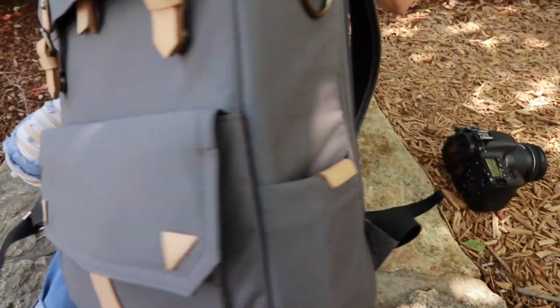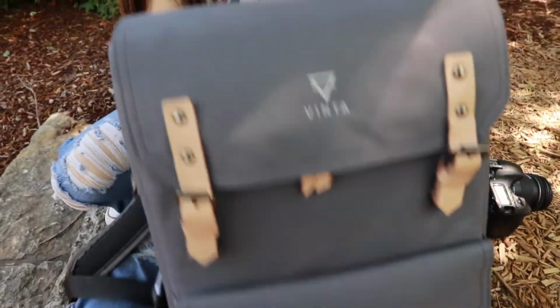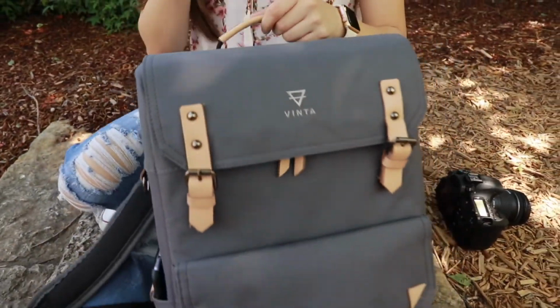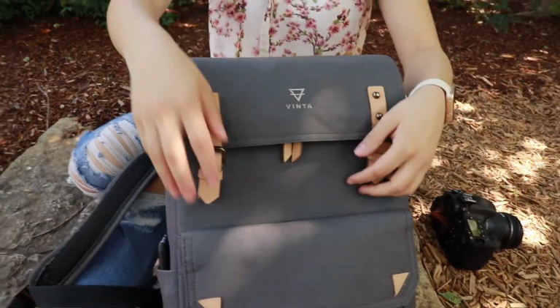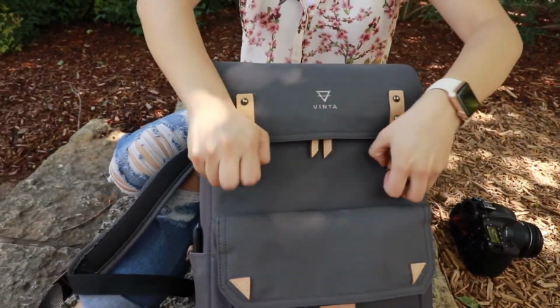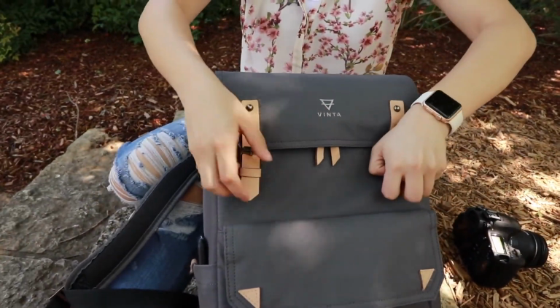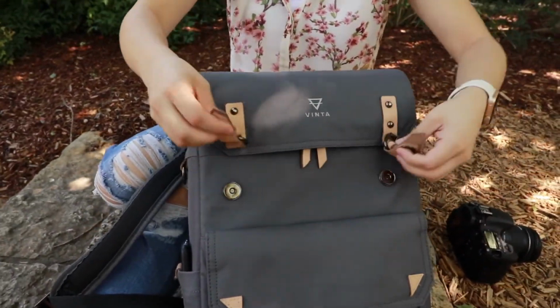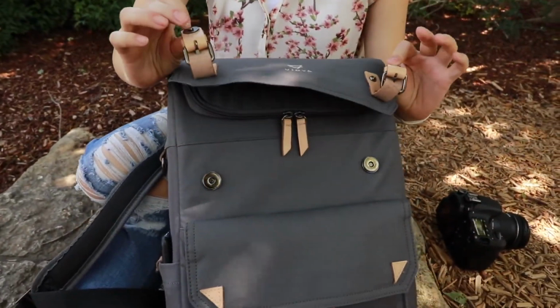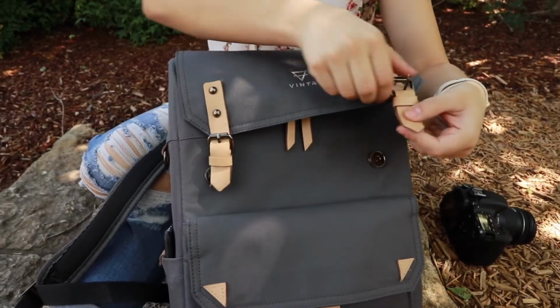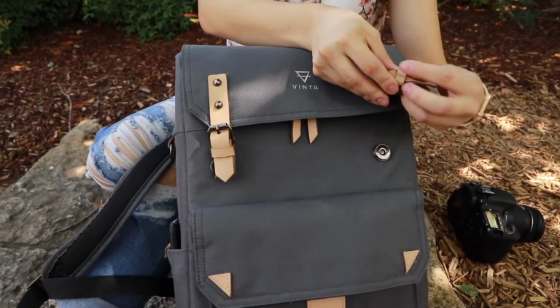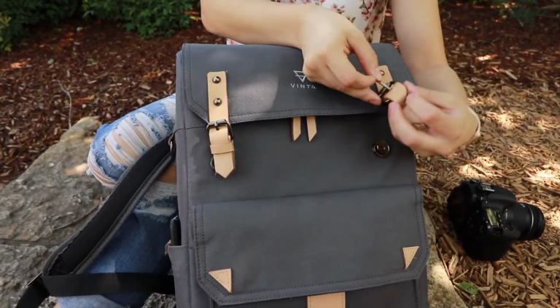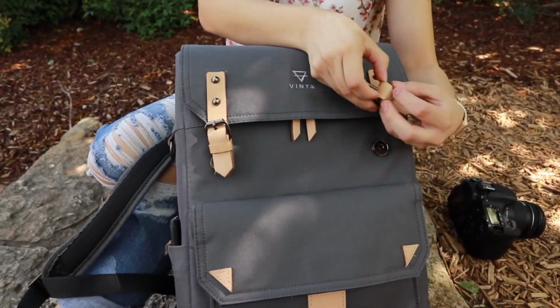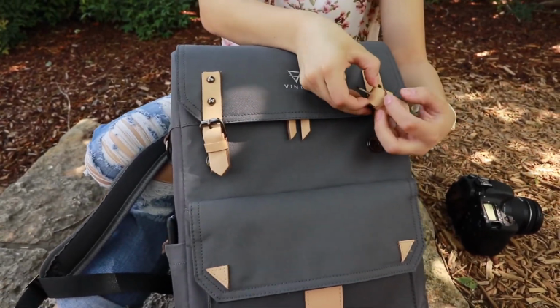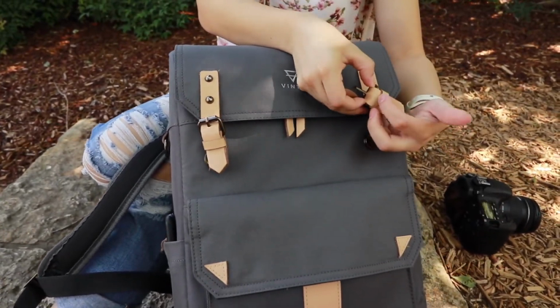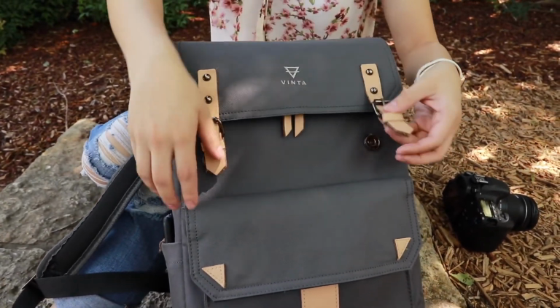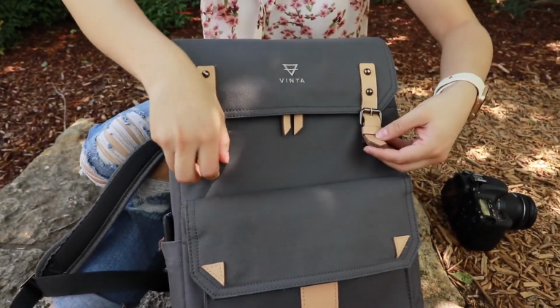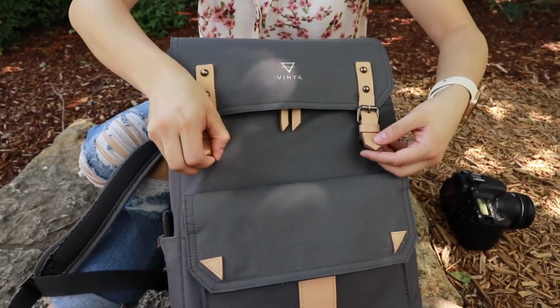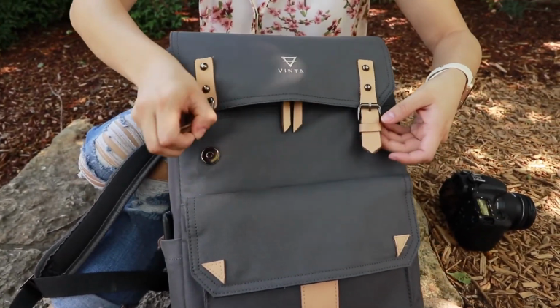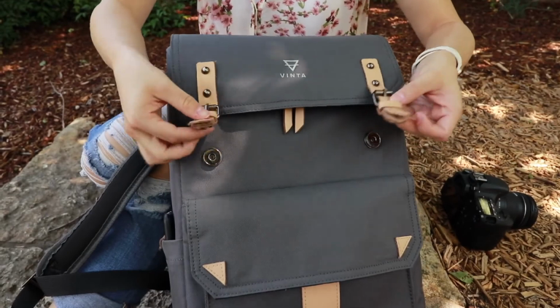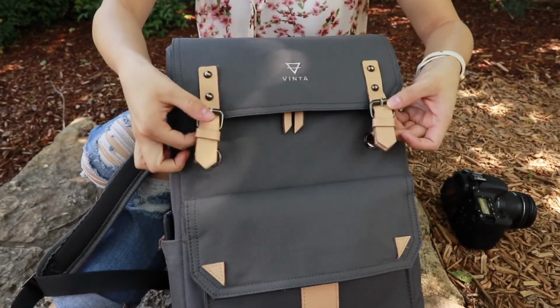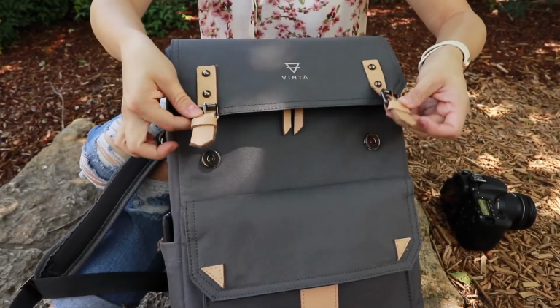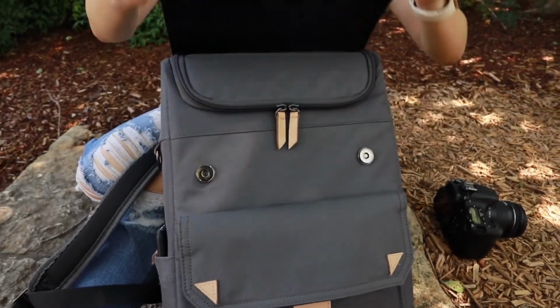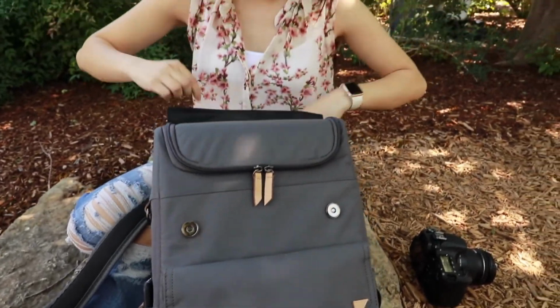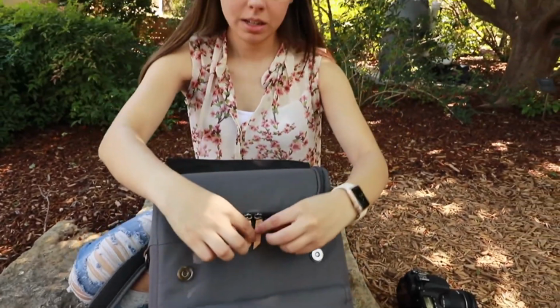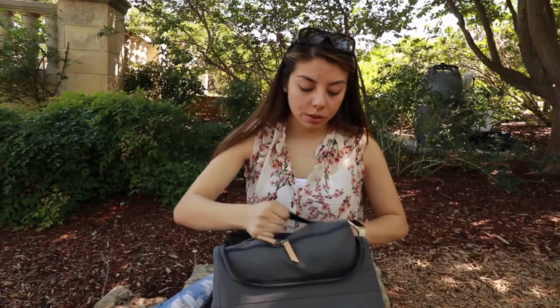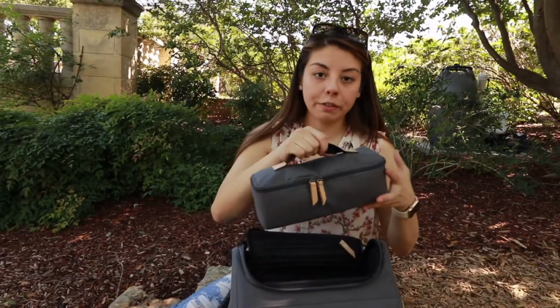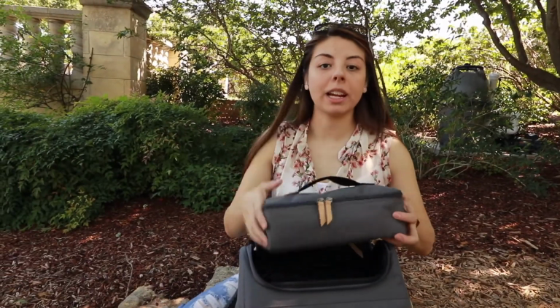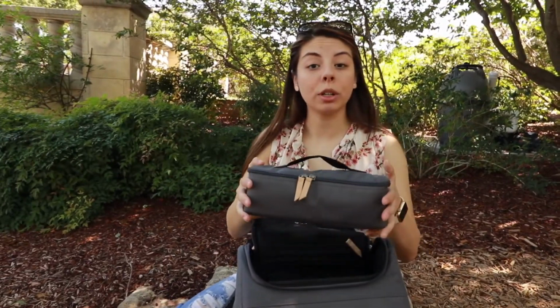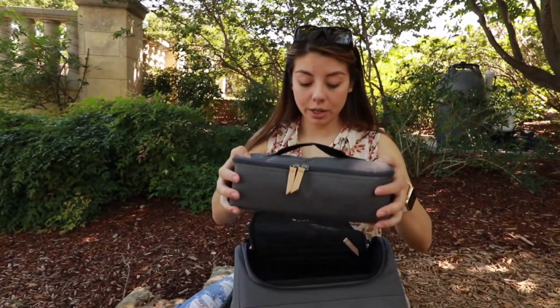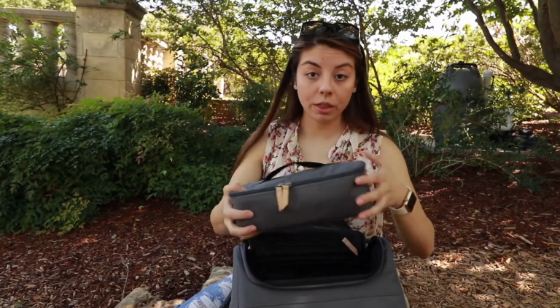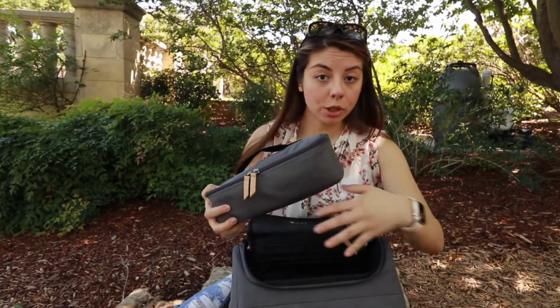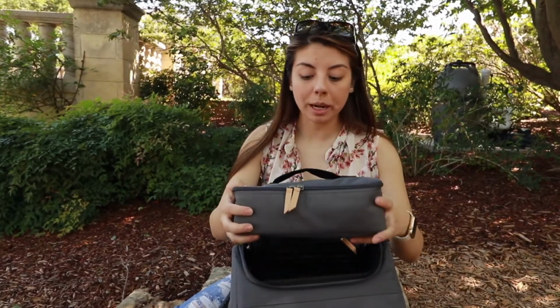It's magnetized so you don't actually have to unbuckle these. I mean, you could if you wanted to, but it'd take forever — these are just magnetic. So this is your field pack. It comes included with the purchase of your backpack.